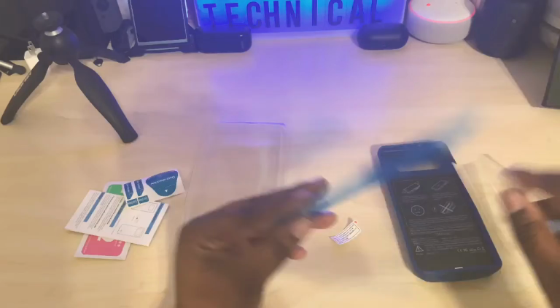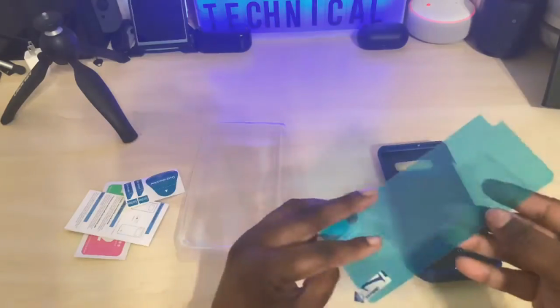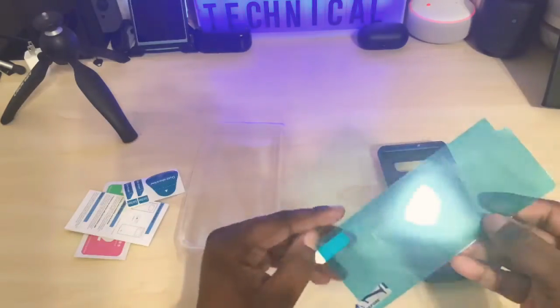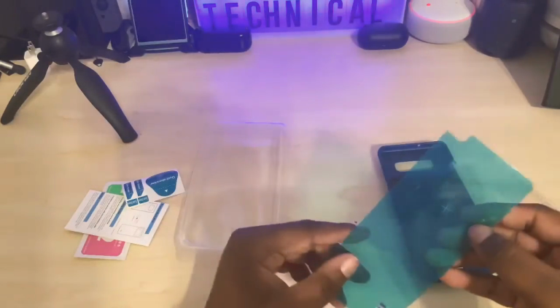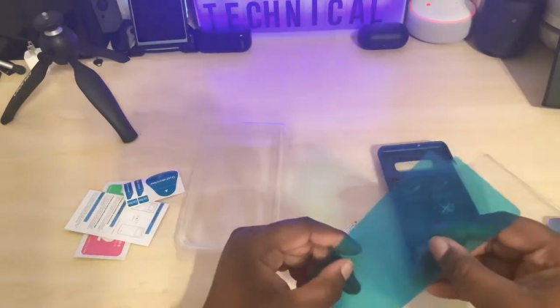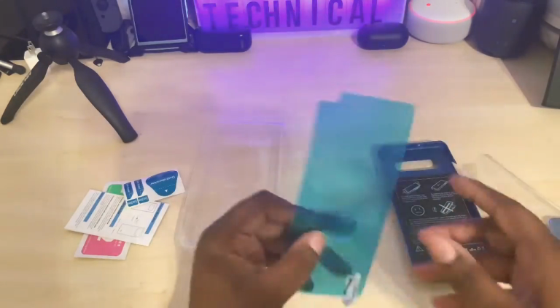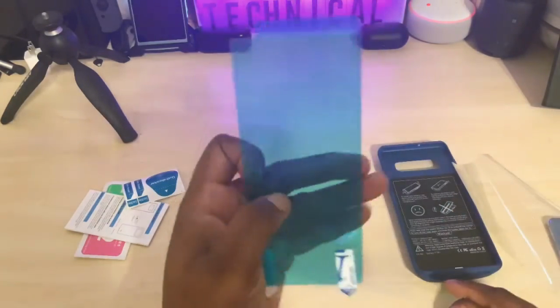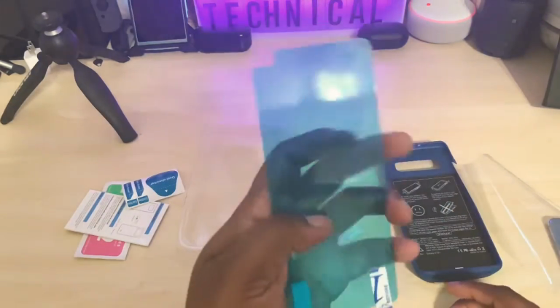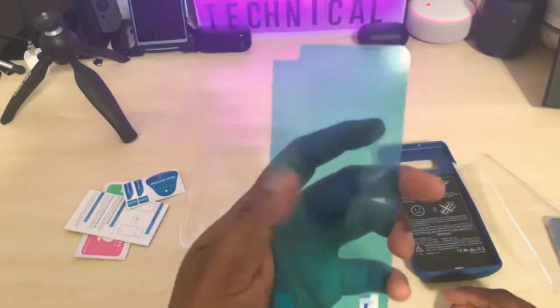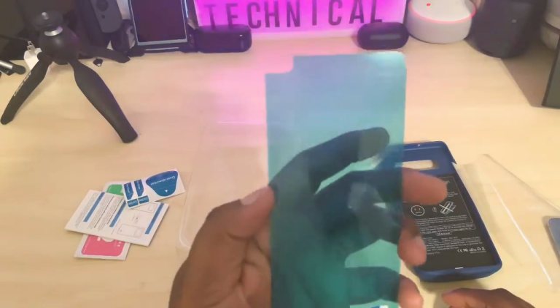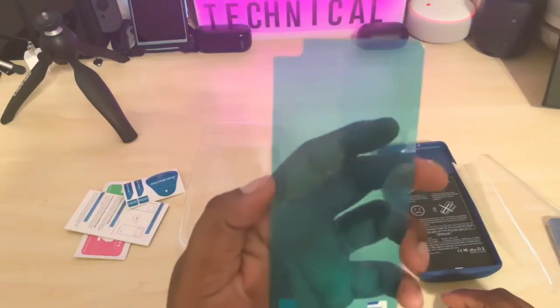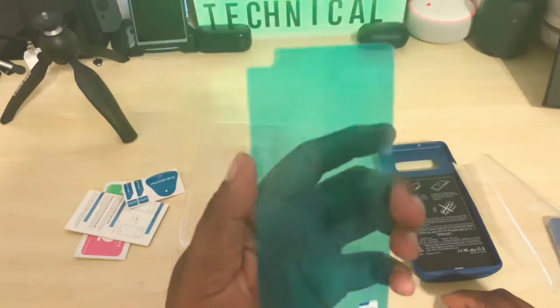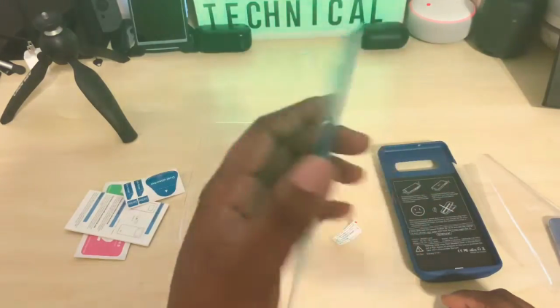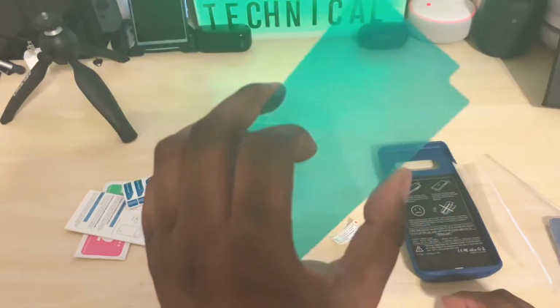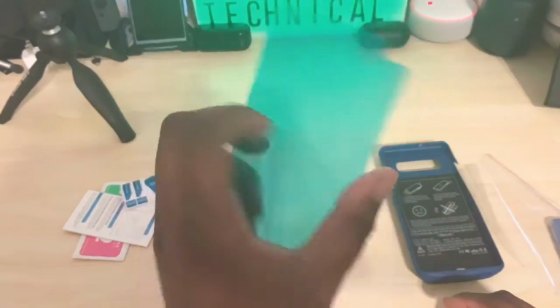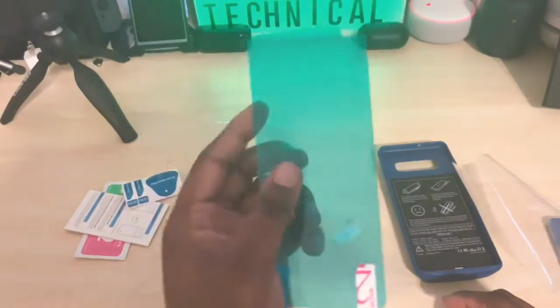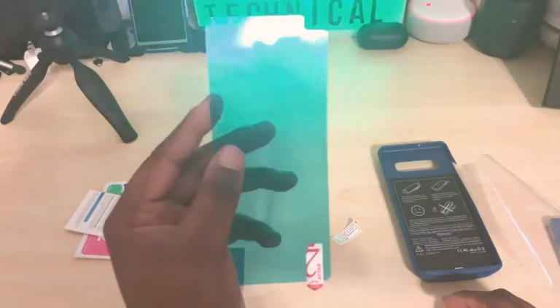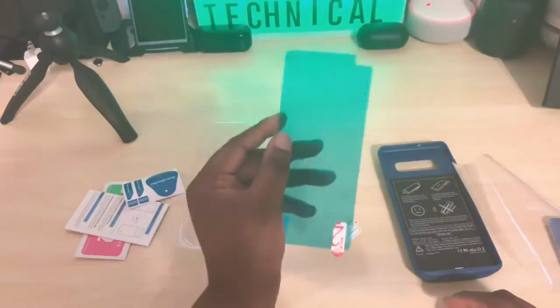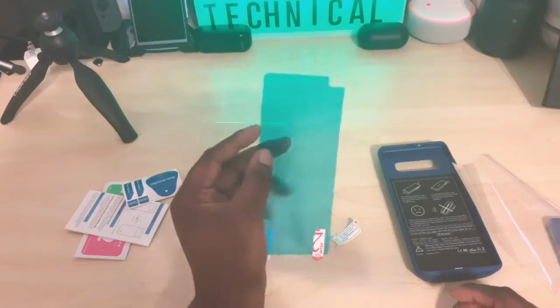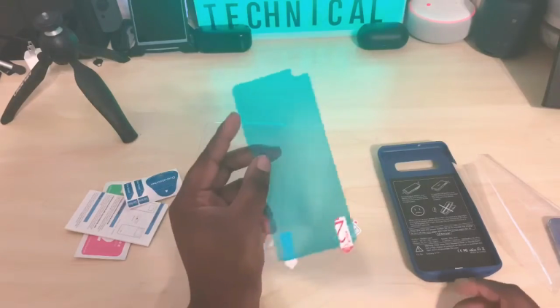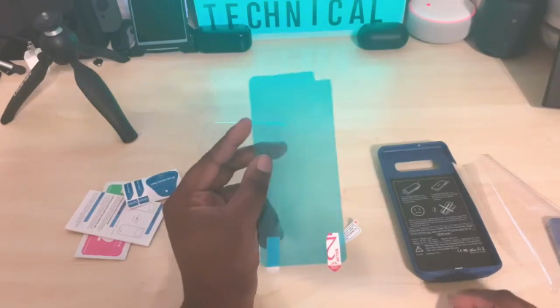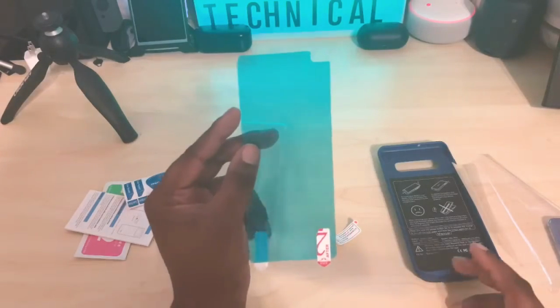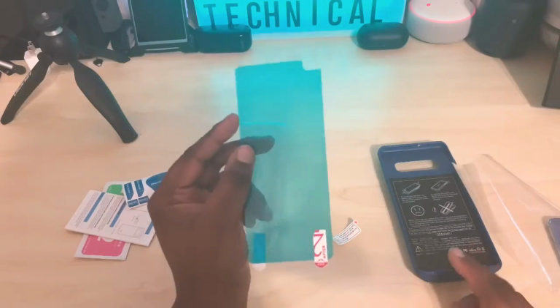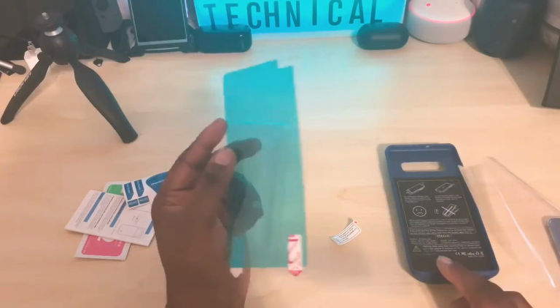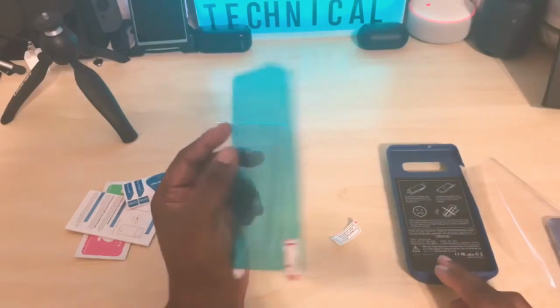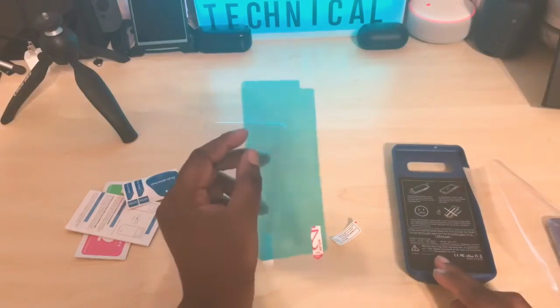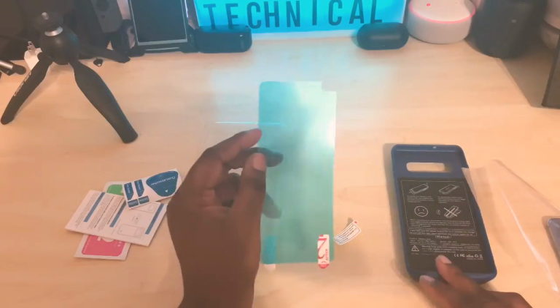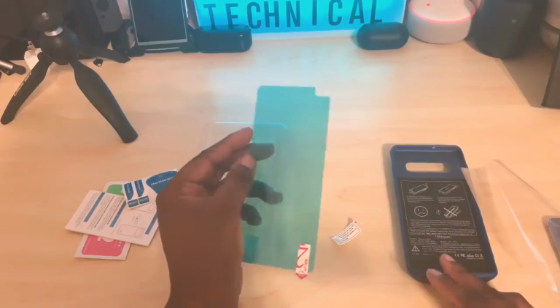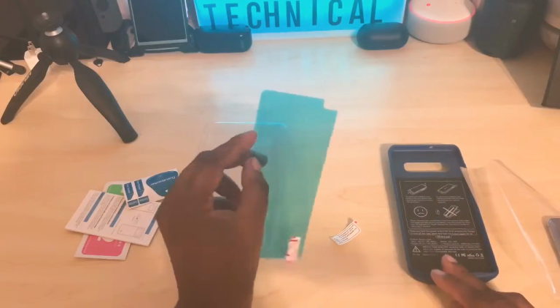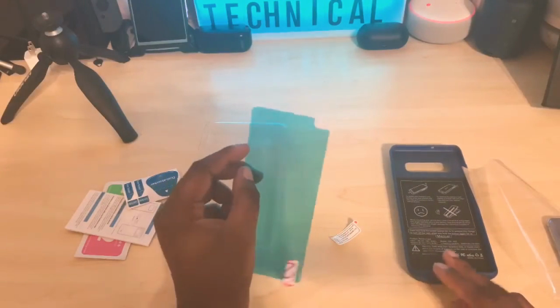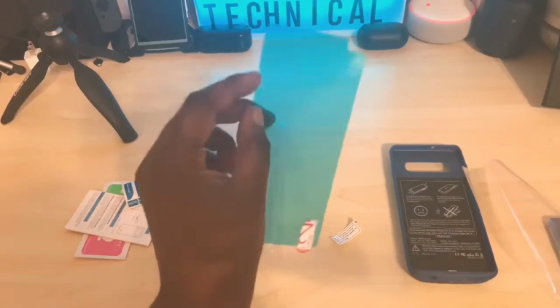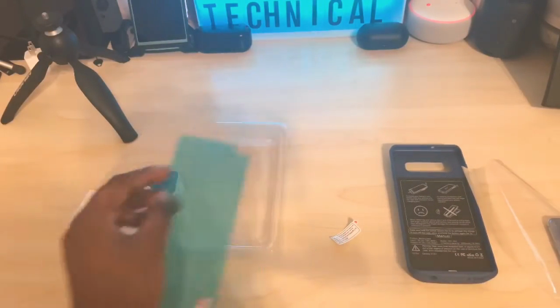They sent a screen protector. It's not tempered glass. I might use it because I don't have one, but that's still — thank you PunkCase for sending this out to me.